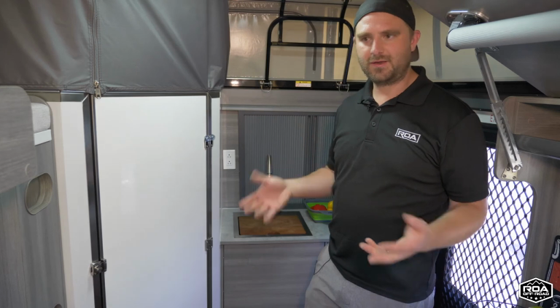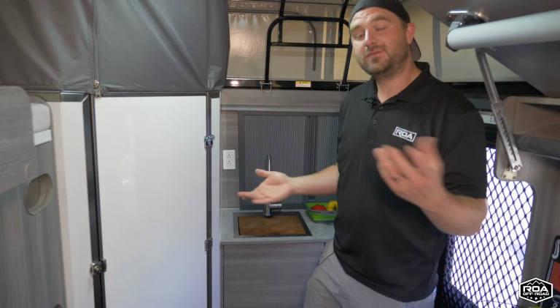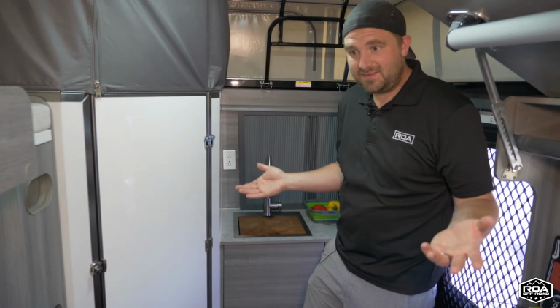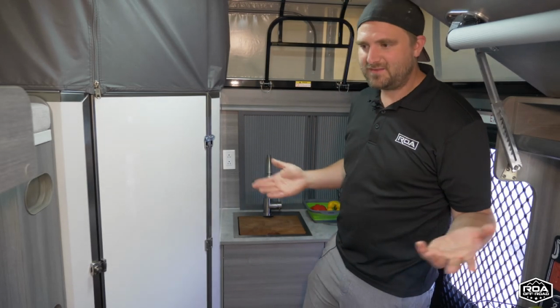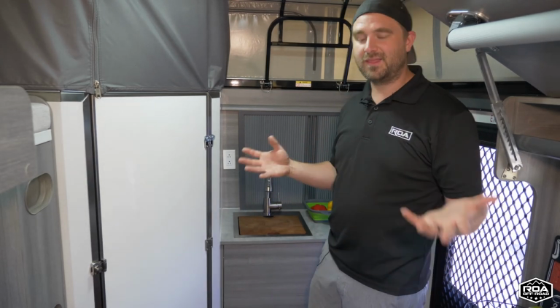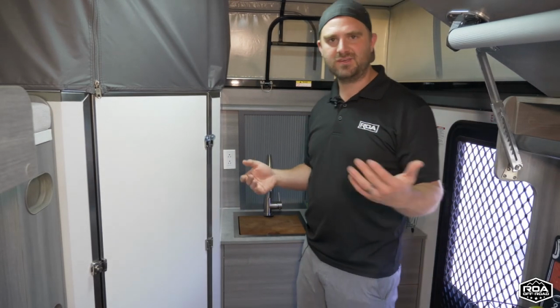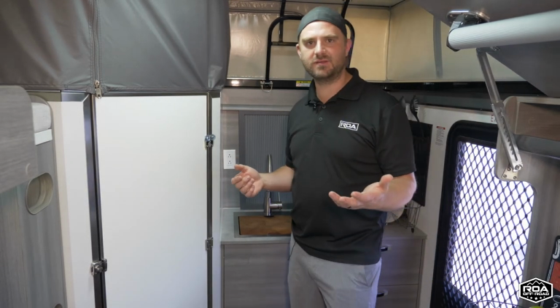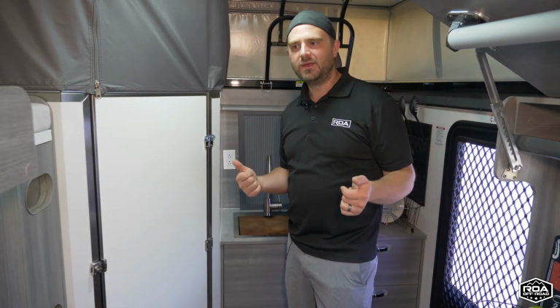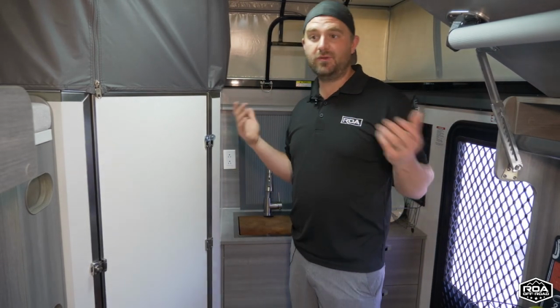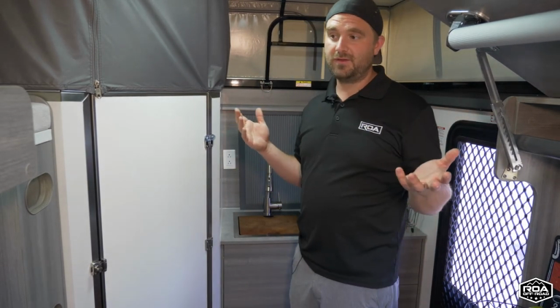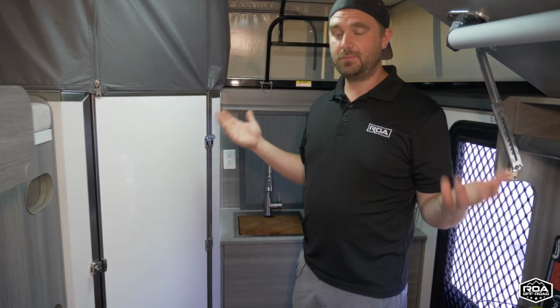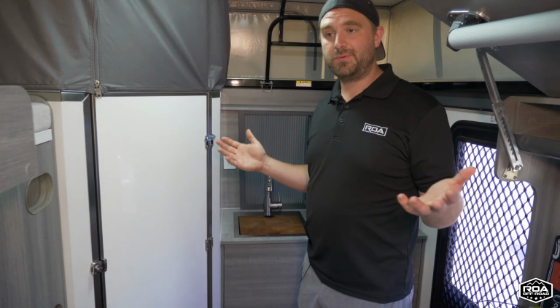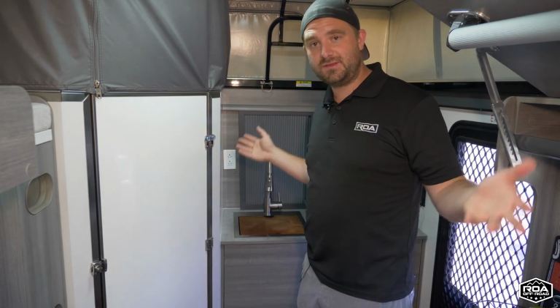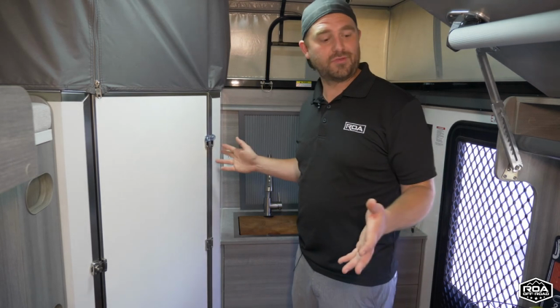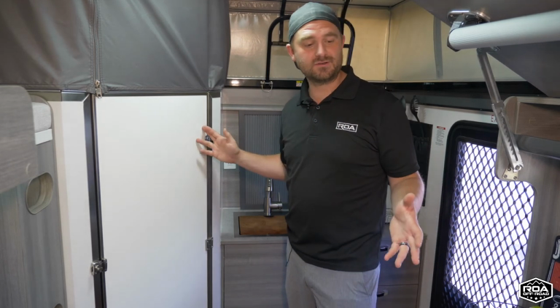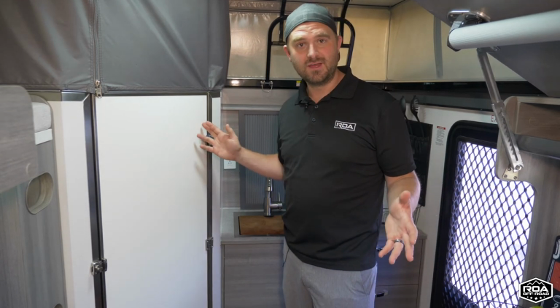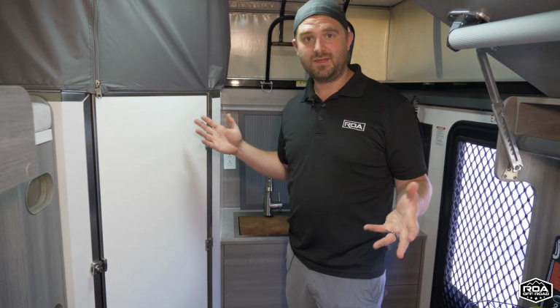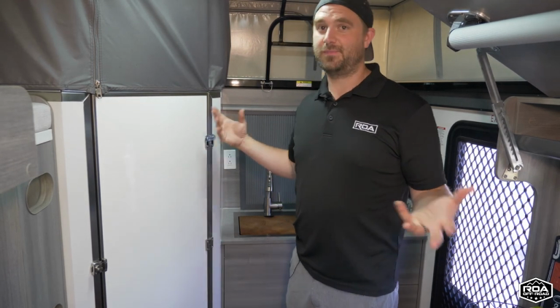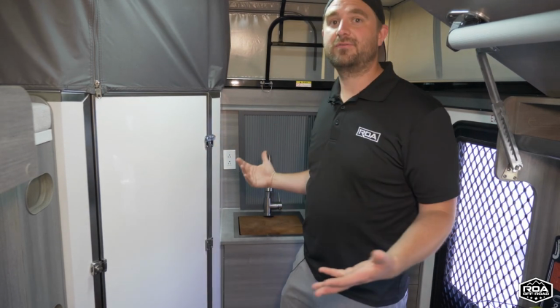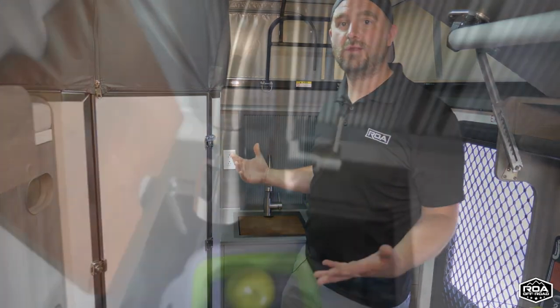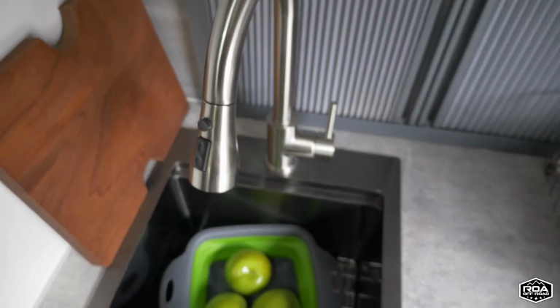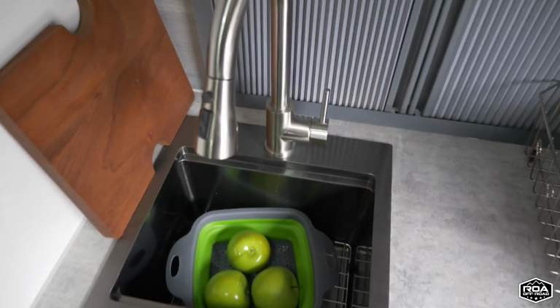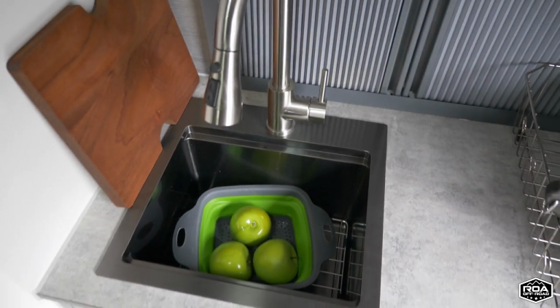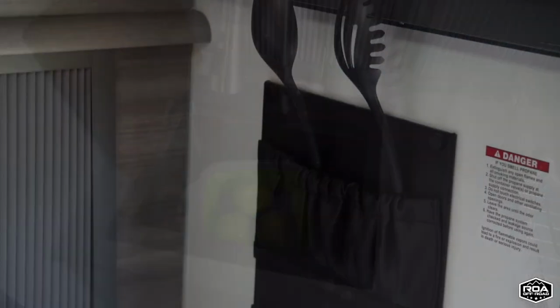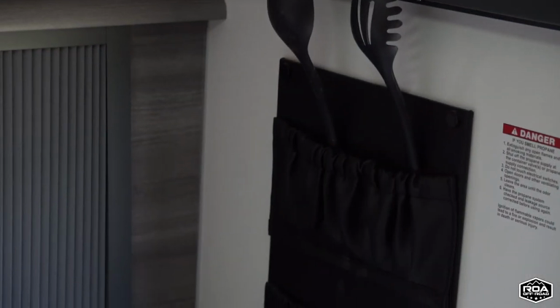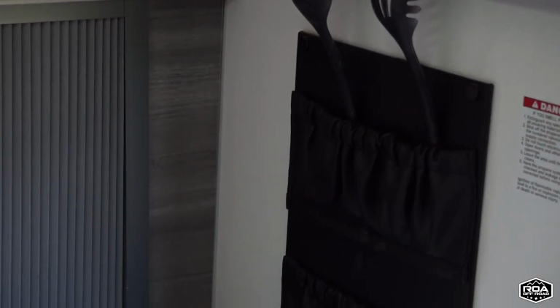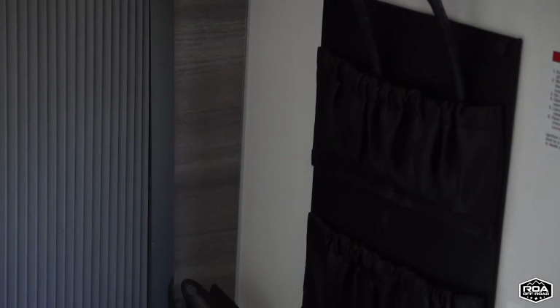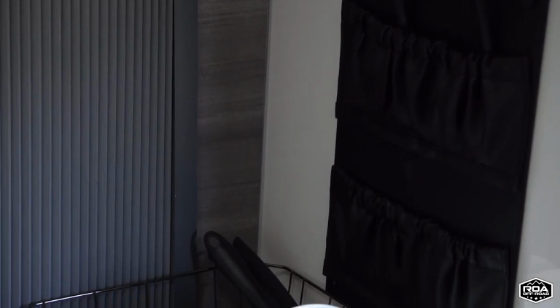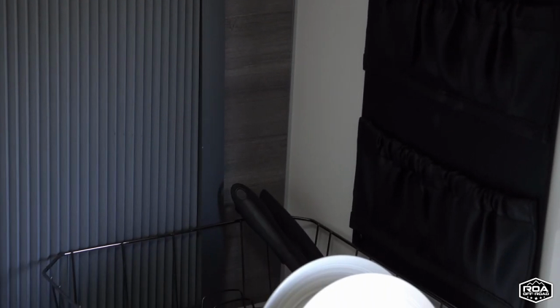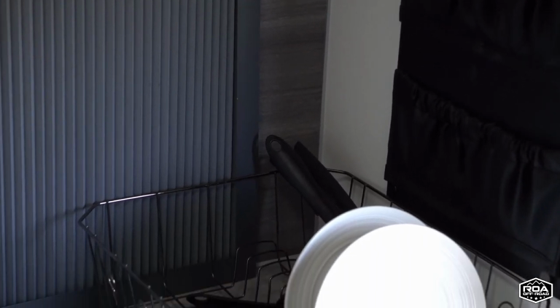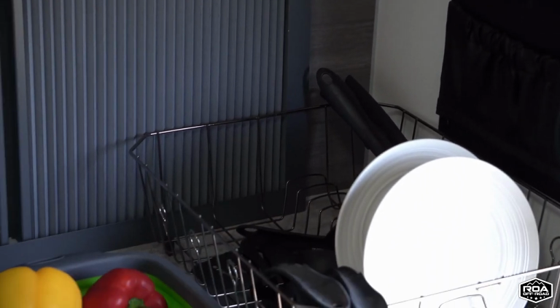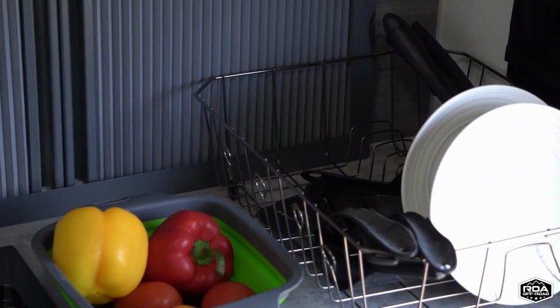With the outside kitchen you do have to open it up and whatnot, which is really easy on these — but you still have the option. We've actually been getting more and more people that full-time in their trailer, and that's something you're definitely going to want to have. It's an awesome upgrade to have running water in a nice big kitchen sink inside.